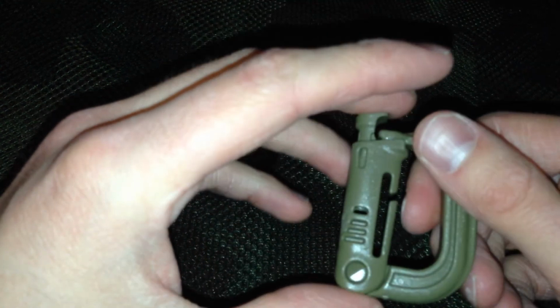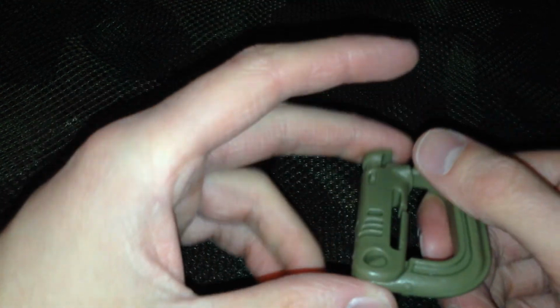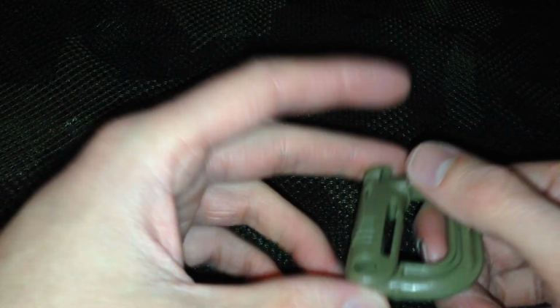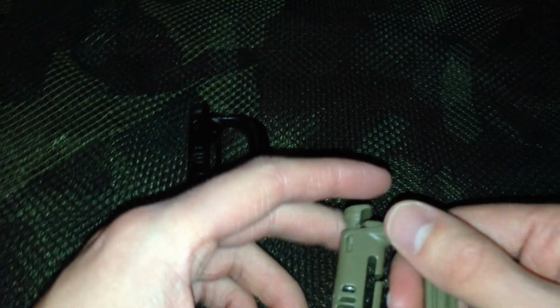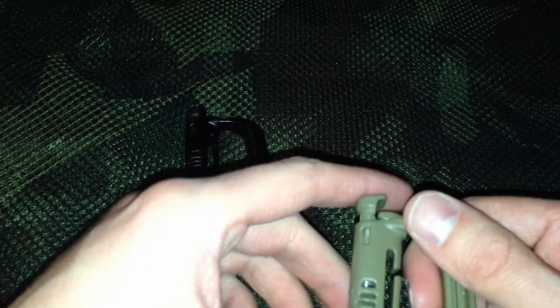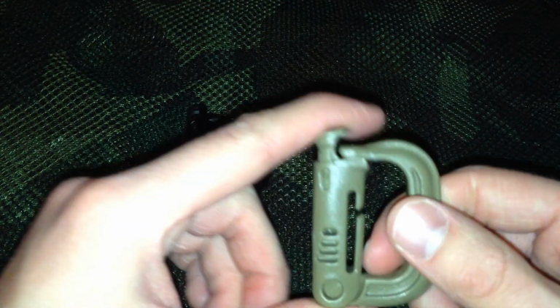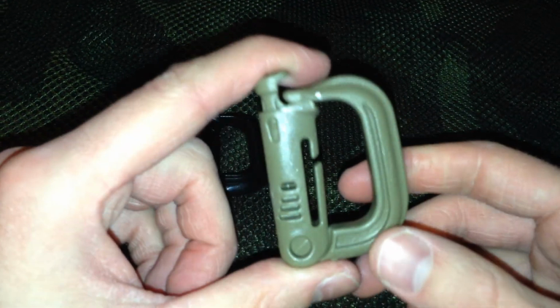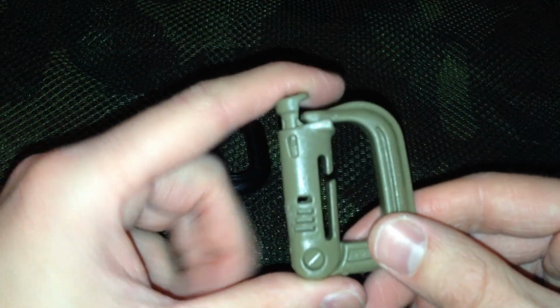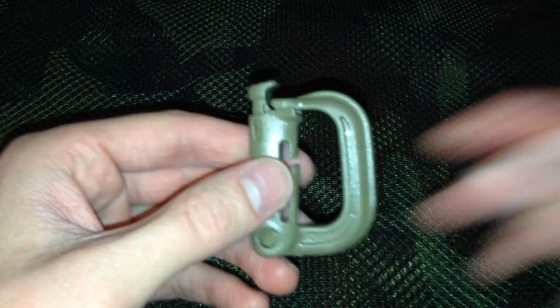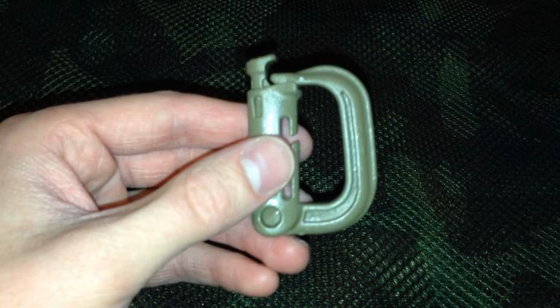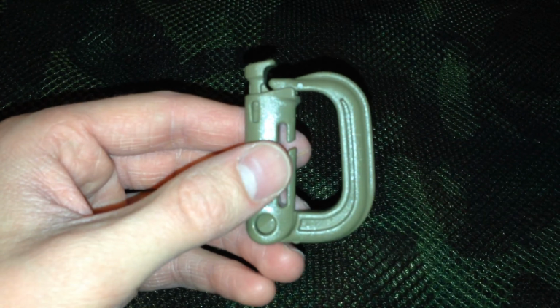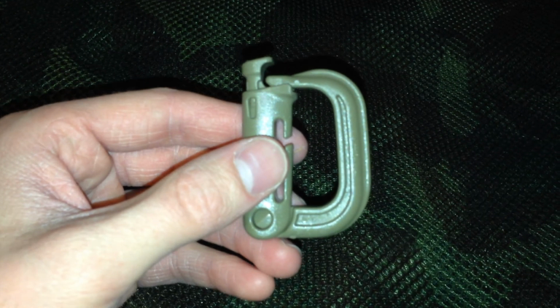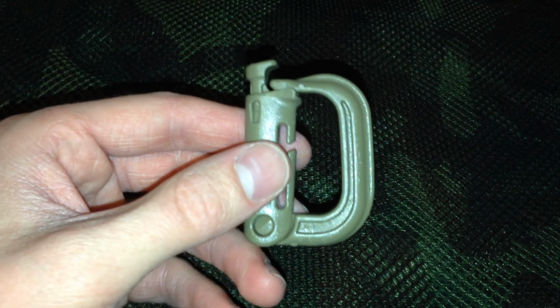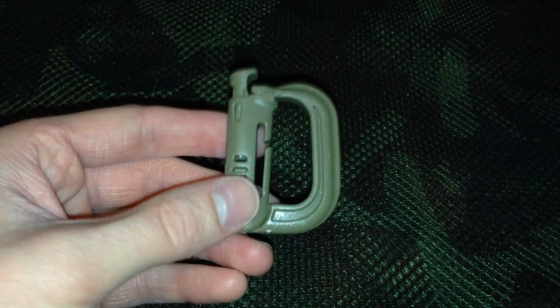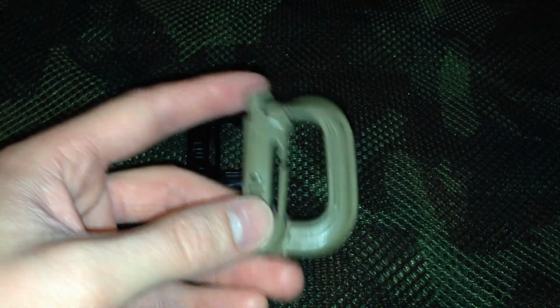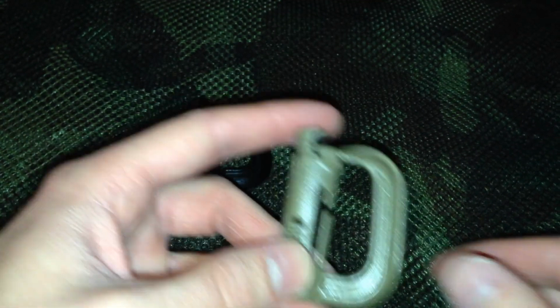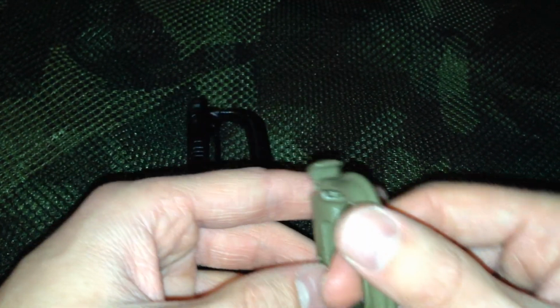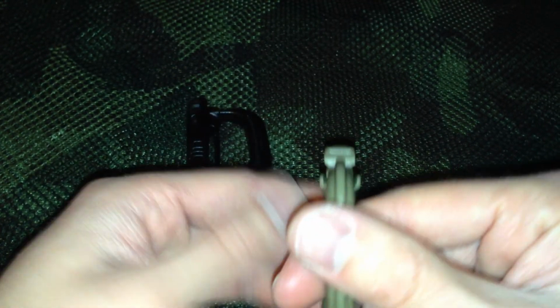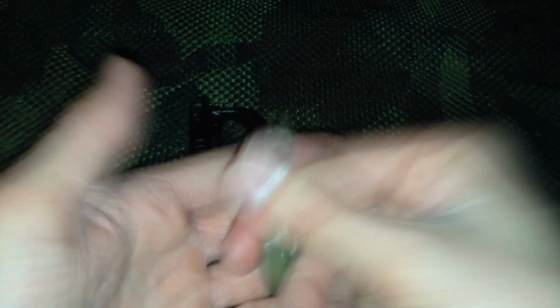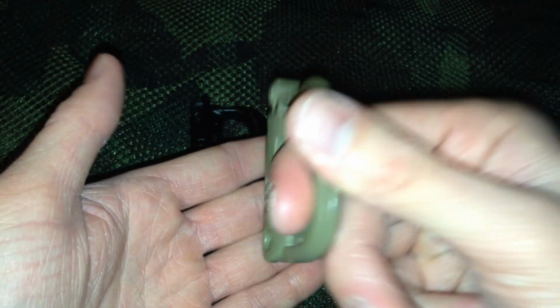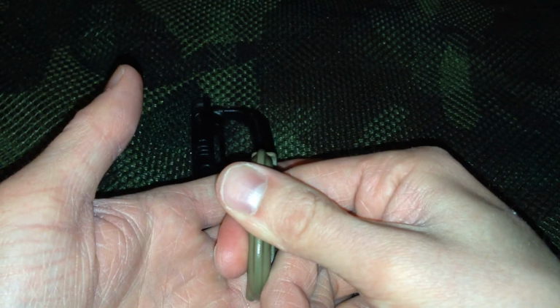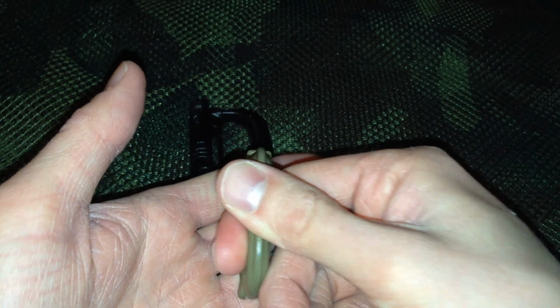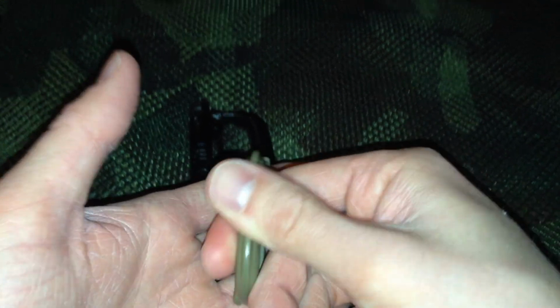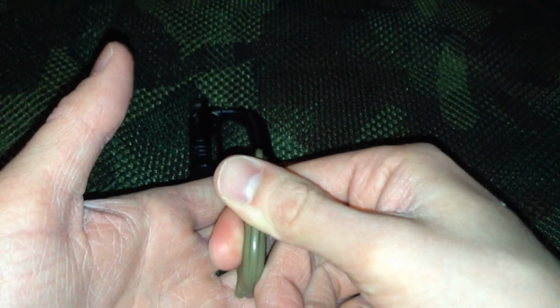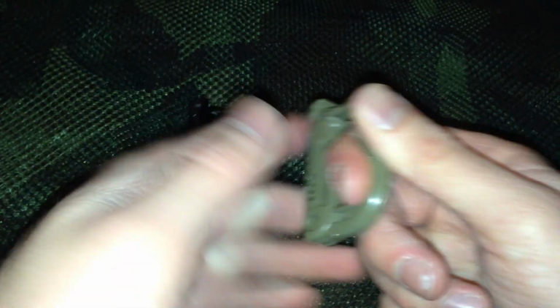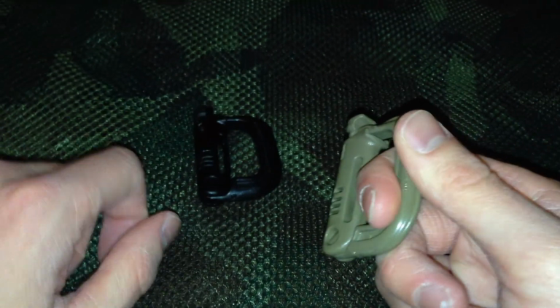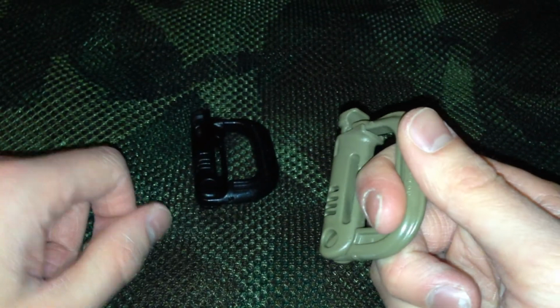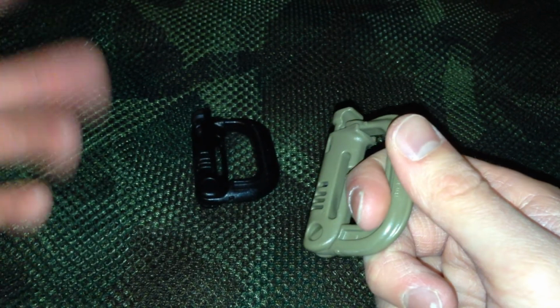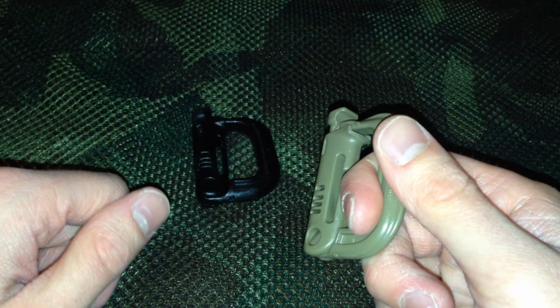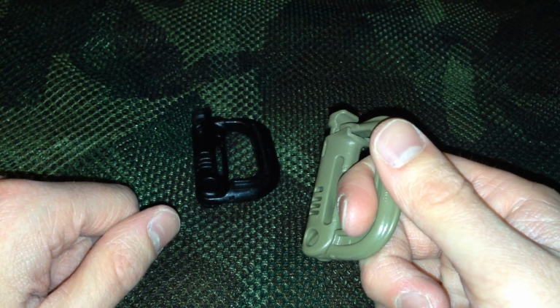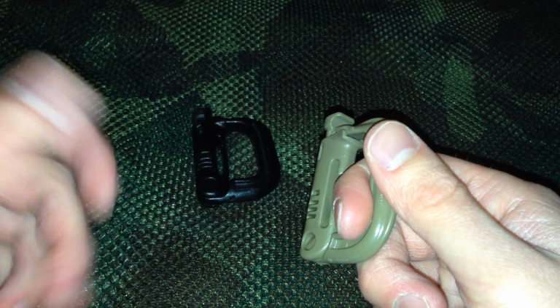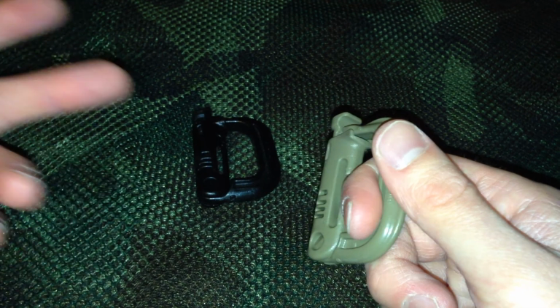I'd be afraid of breaking it. Especially when I'll show you guys what it looks like on a pack — it'd be very hard. You'd have to push into your pack very hard to do that, and risk possibly damaging something inside.